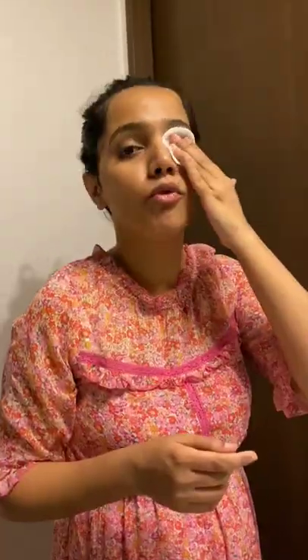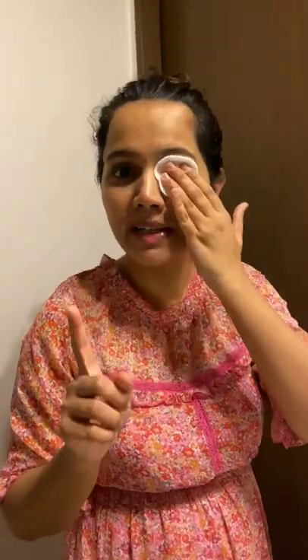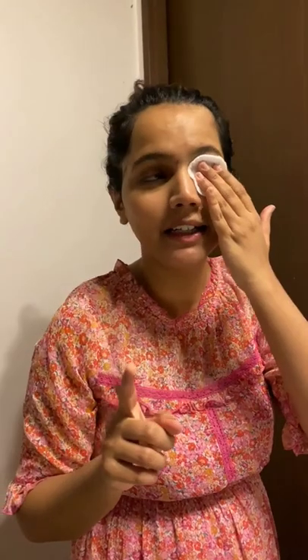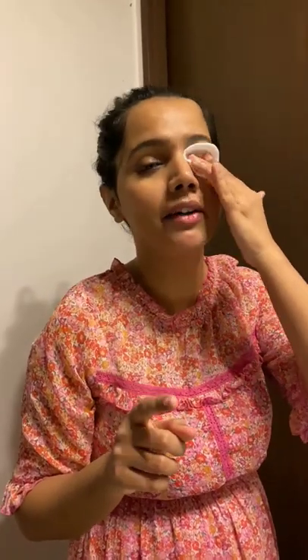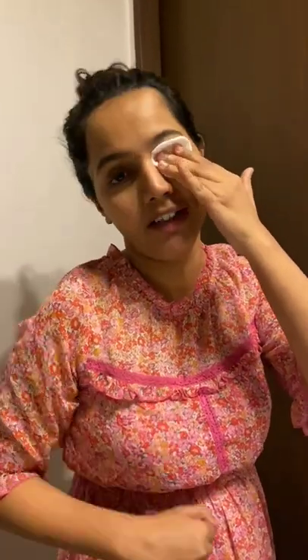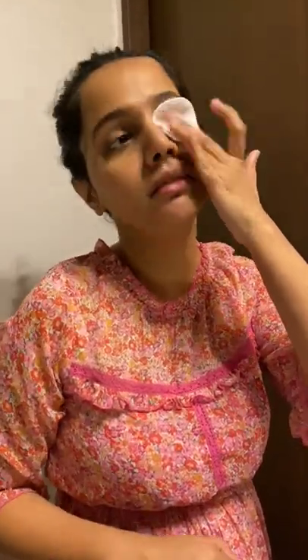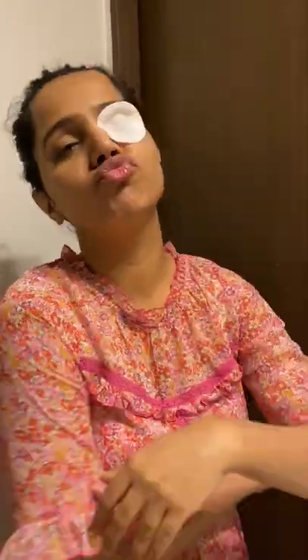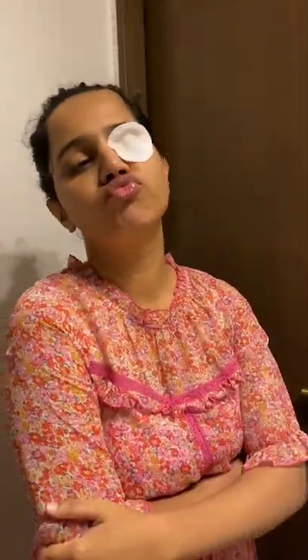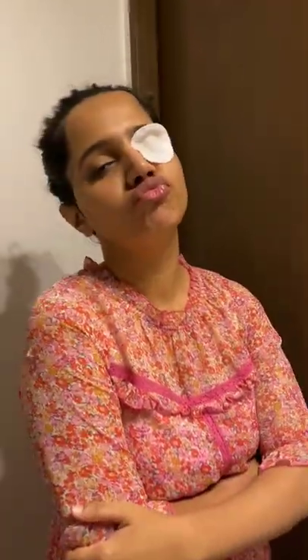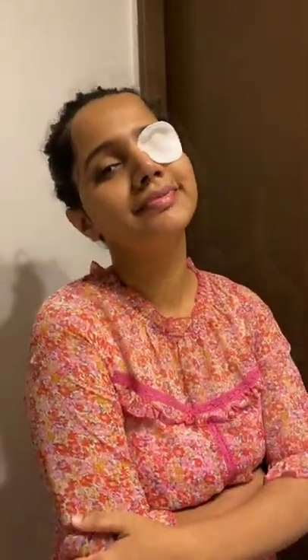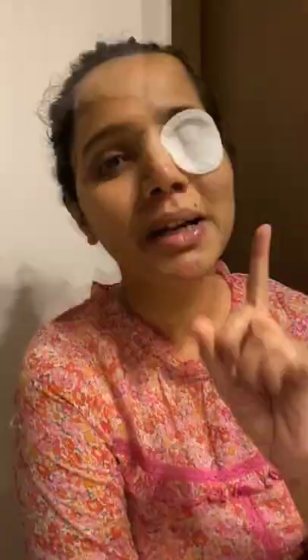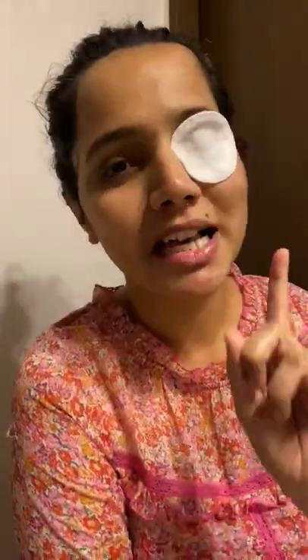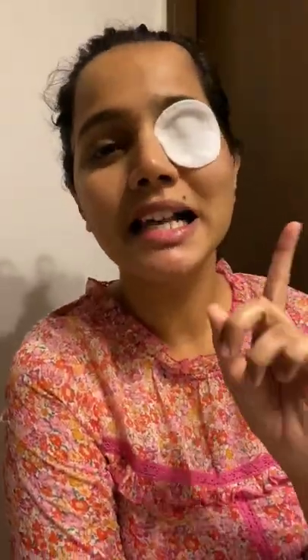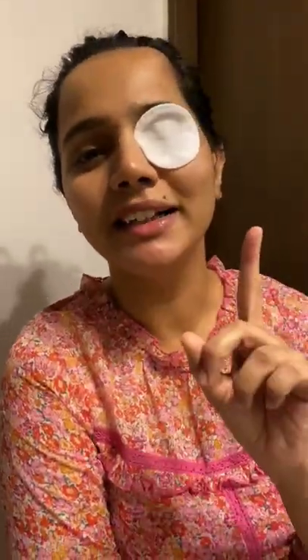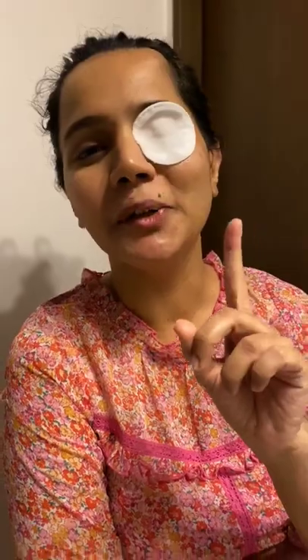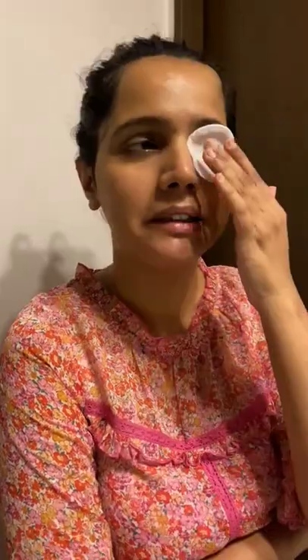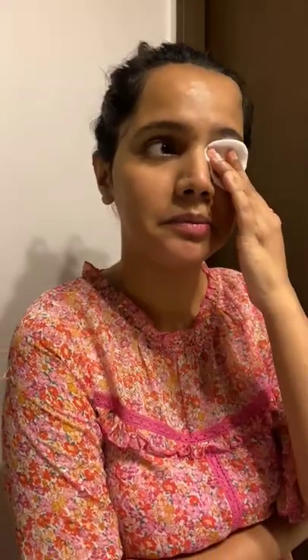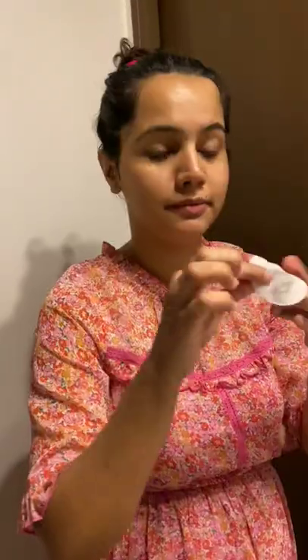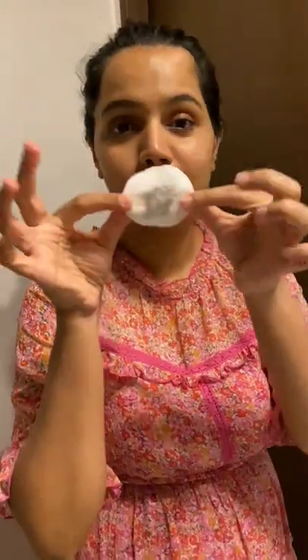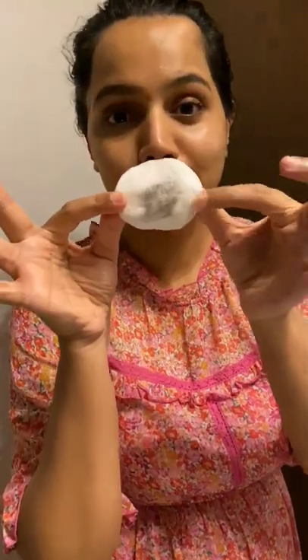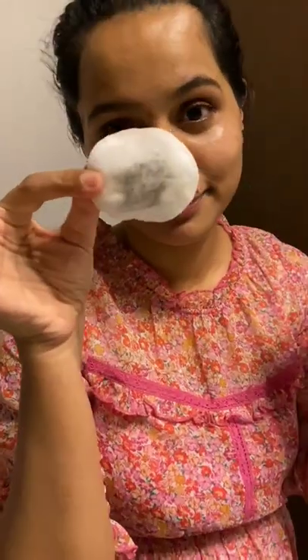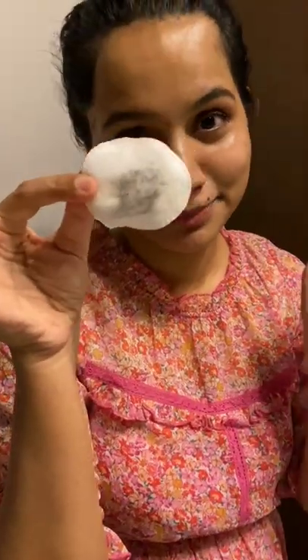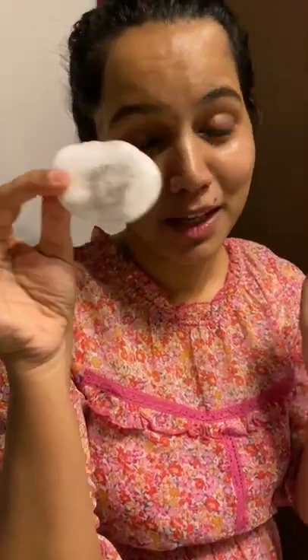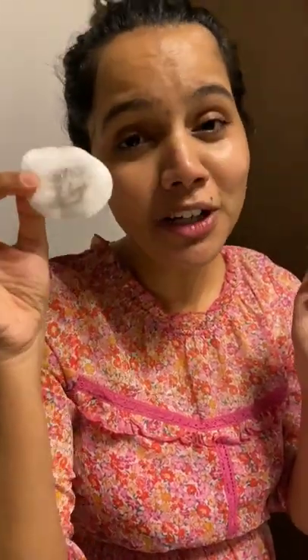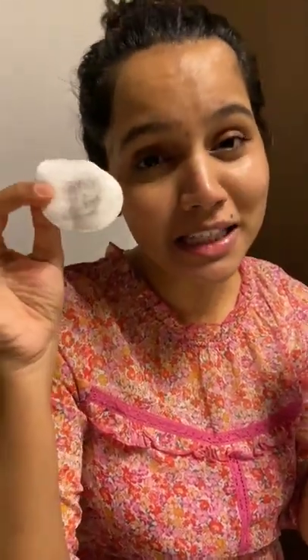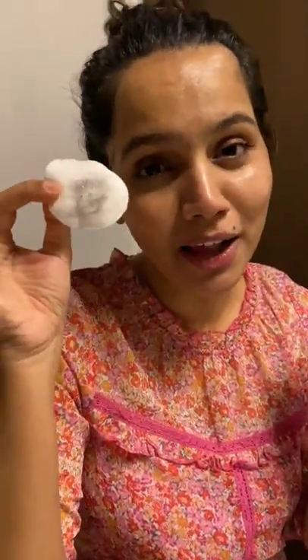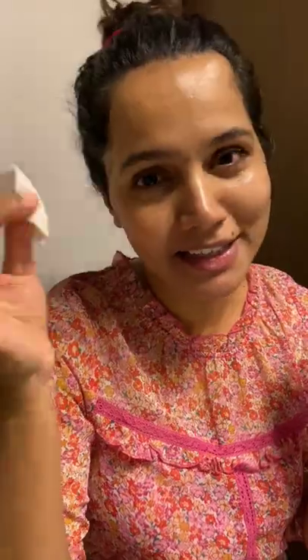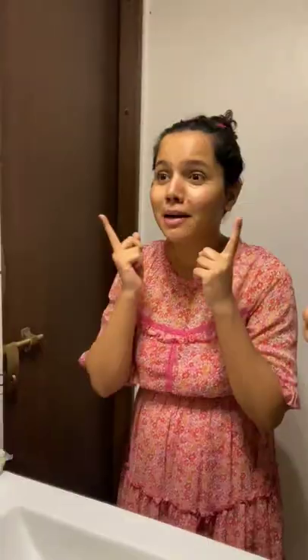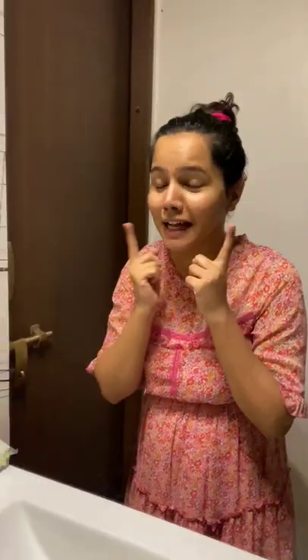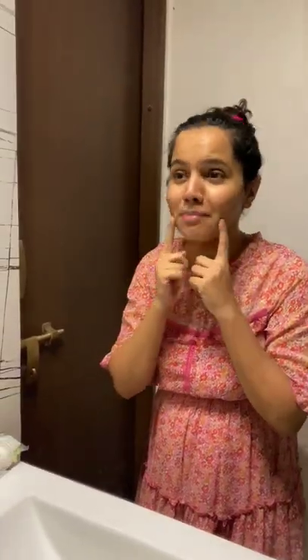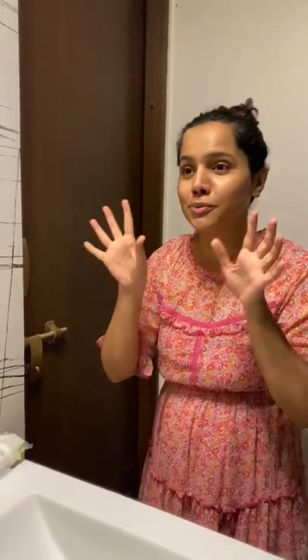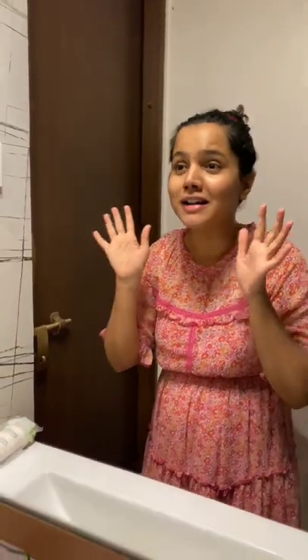Waterproof mascara, a little cotton. It looks like a lot of dirt — it looks like a lot. Without gas, it looks like a lot. I have to make up, but of course it is not clean.